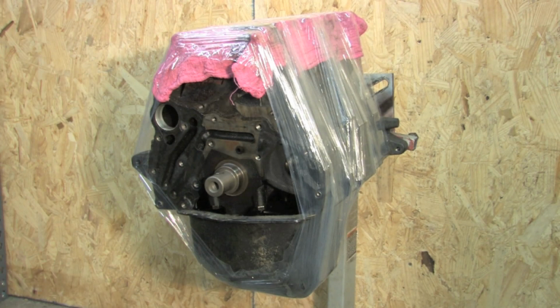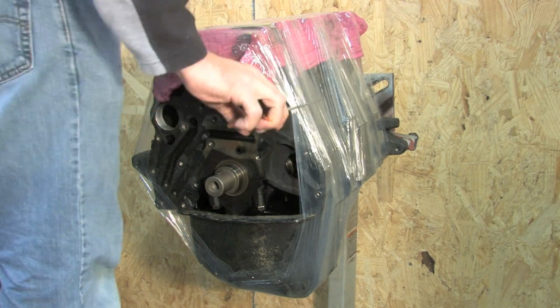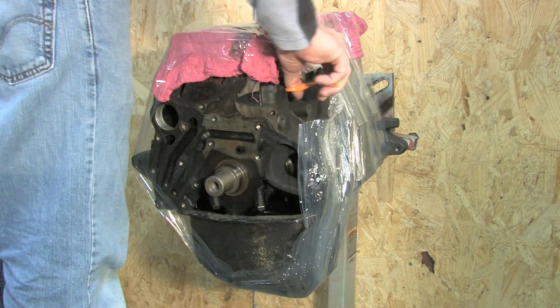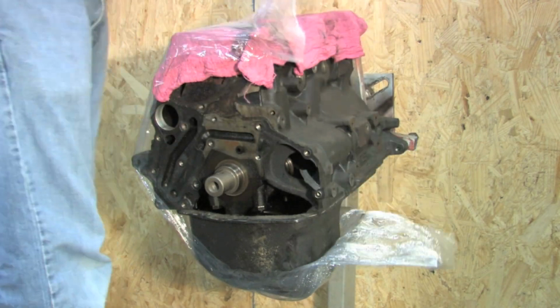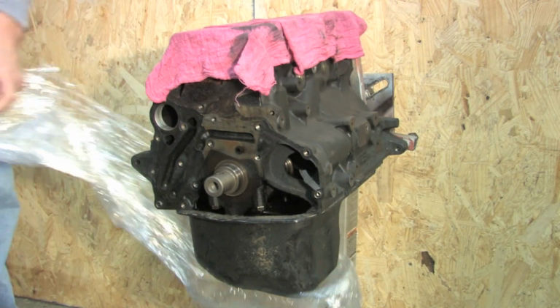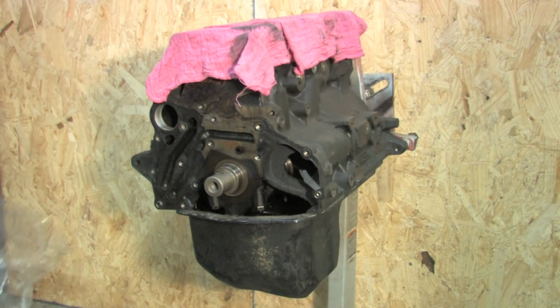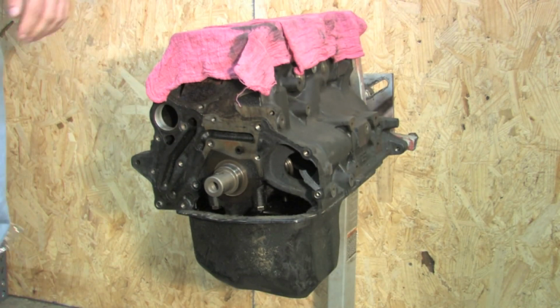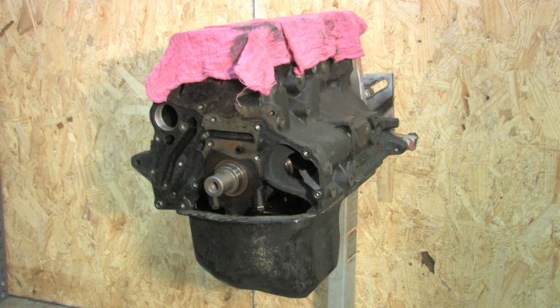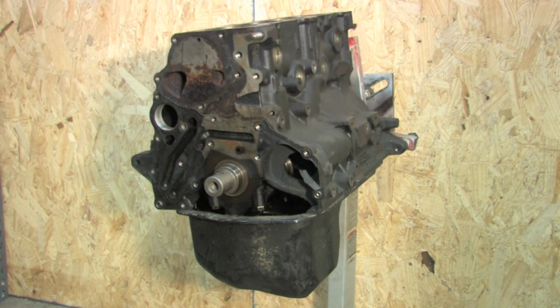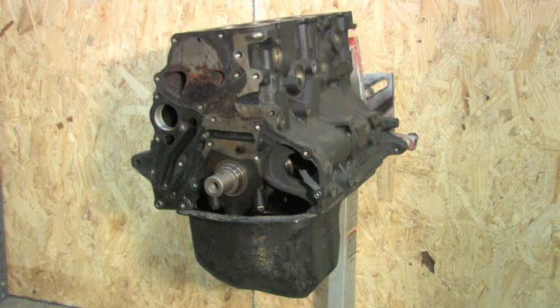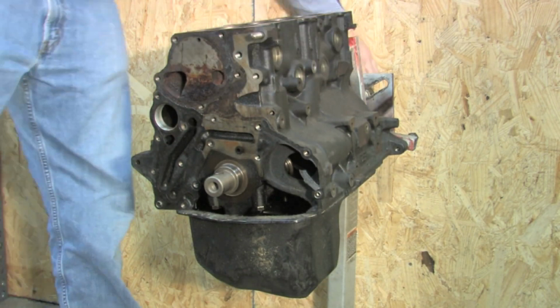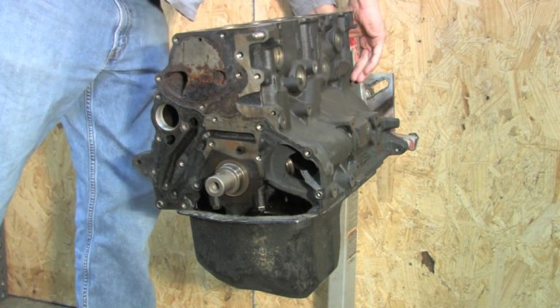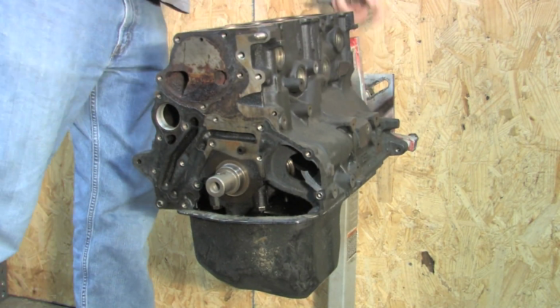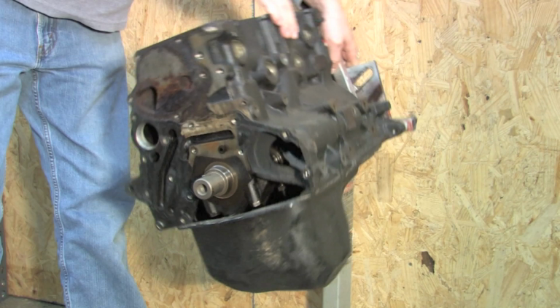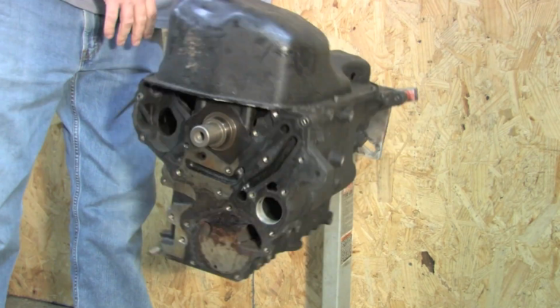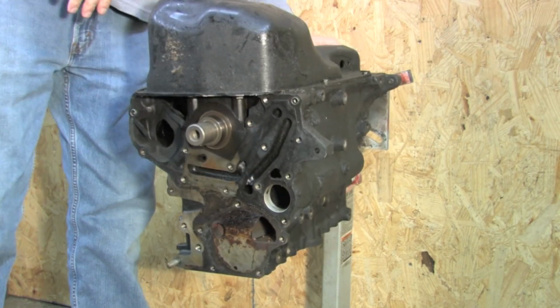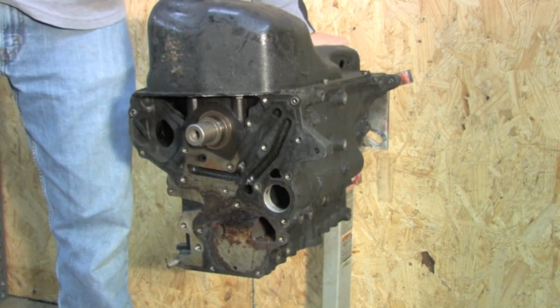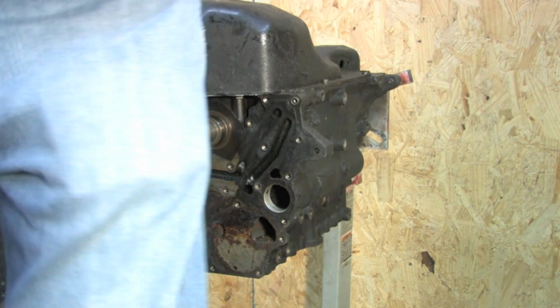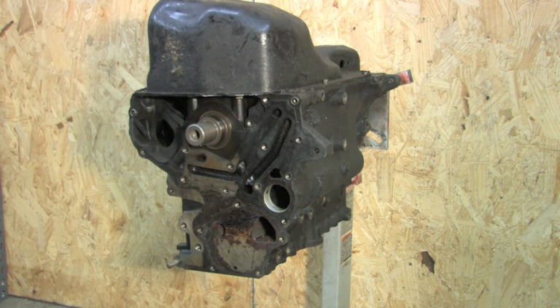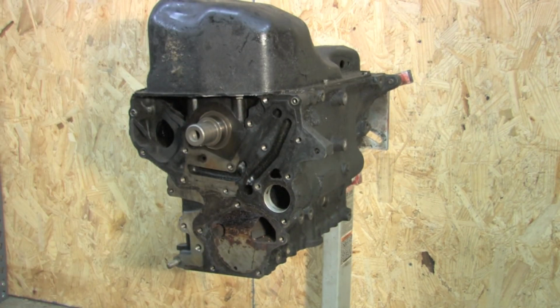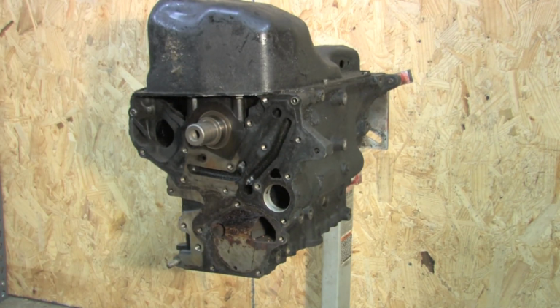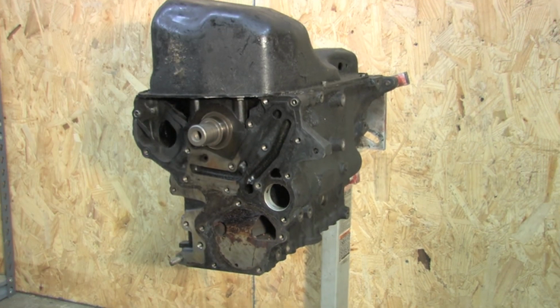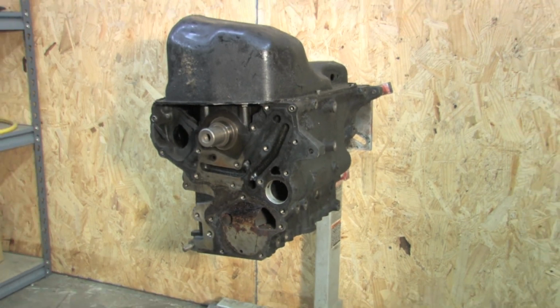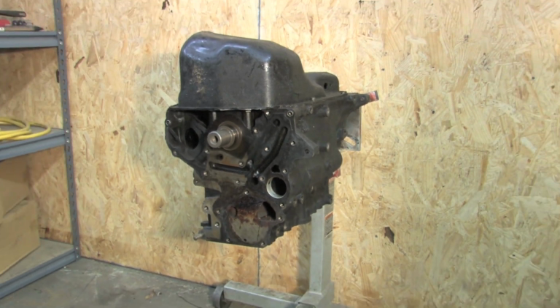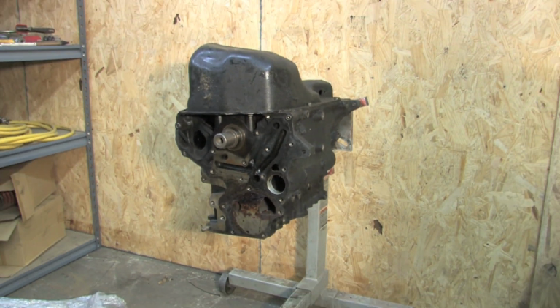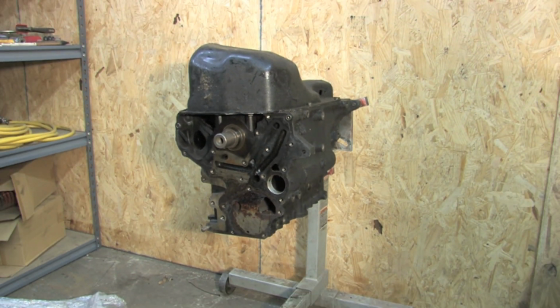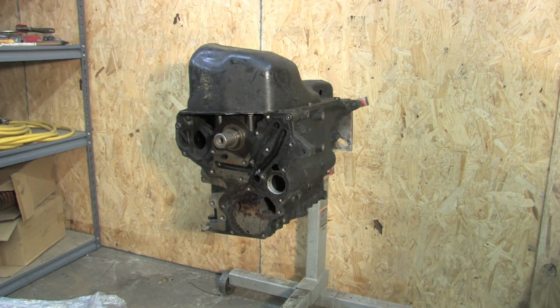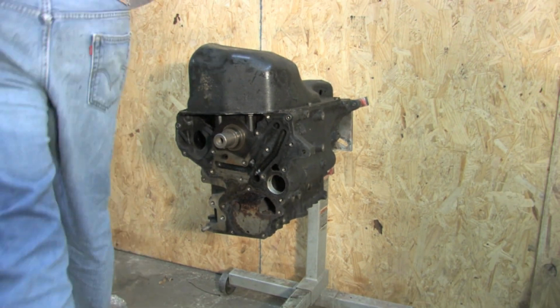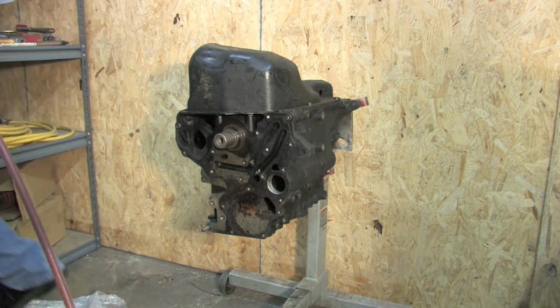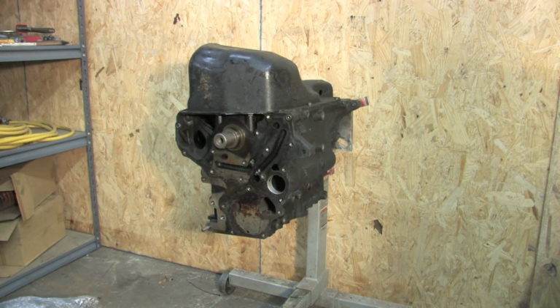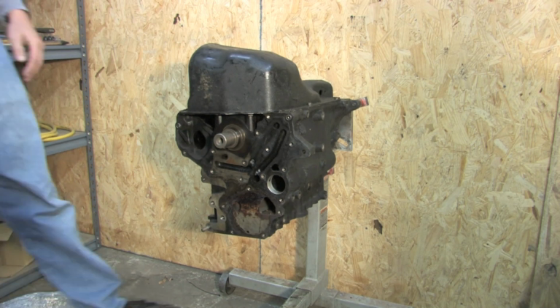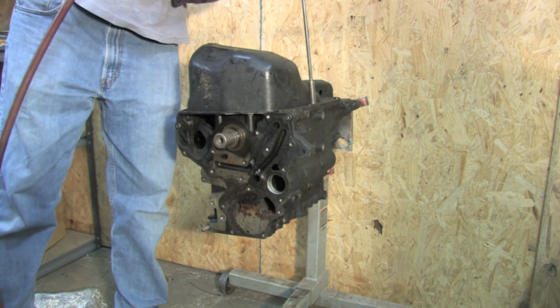I forgot to do one important thing before this goes off to the shop. While Mitsubishi felt balance shafts were an important part for a smooth idle, performance minded people usually prefer to eliminate them because they can be a very costly point of failure.